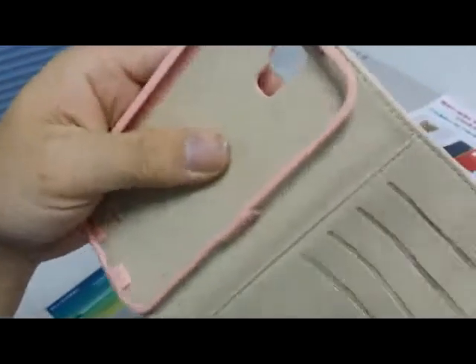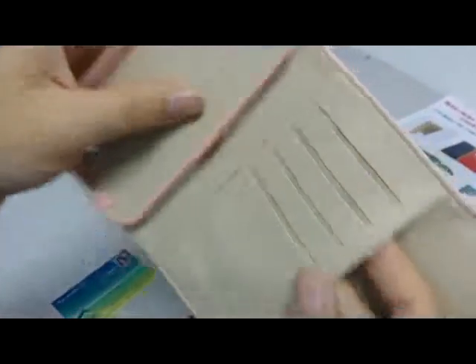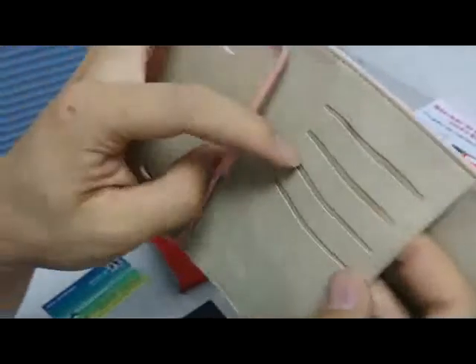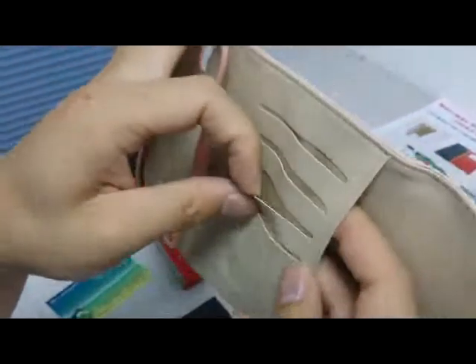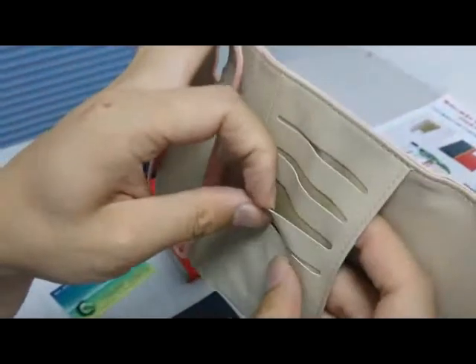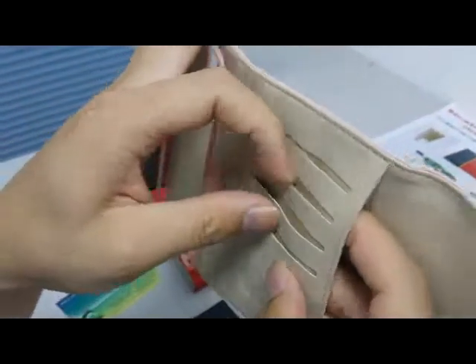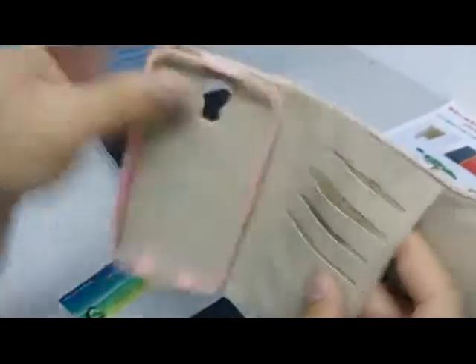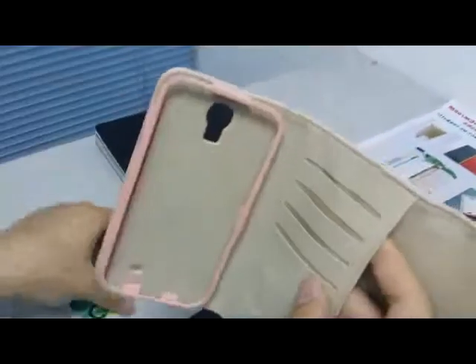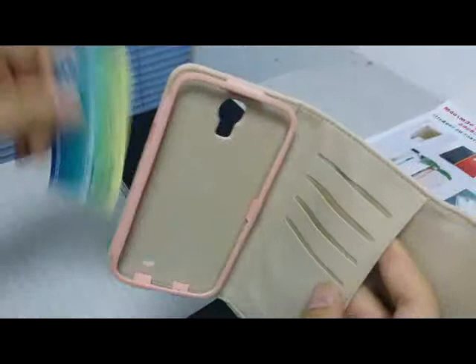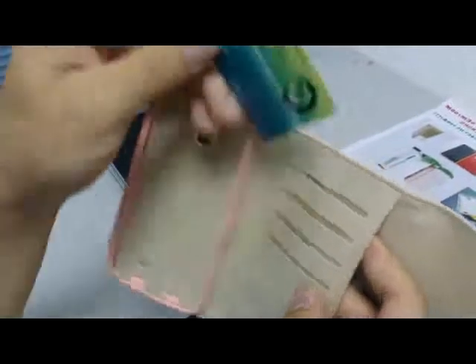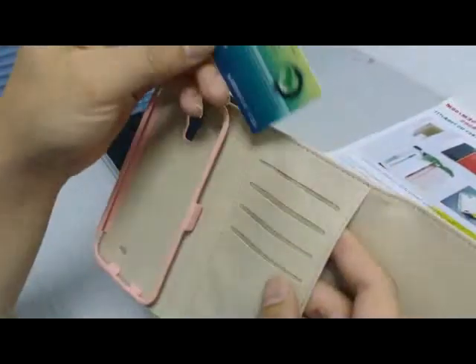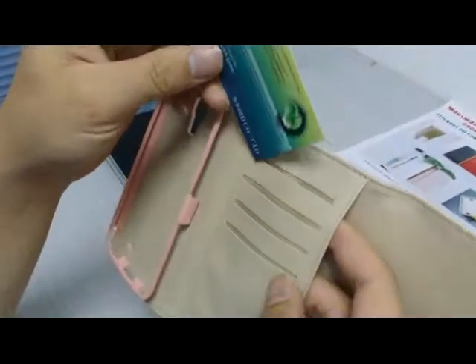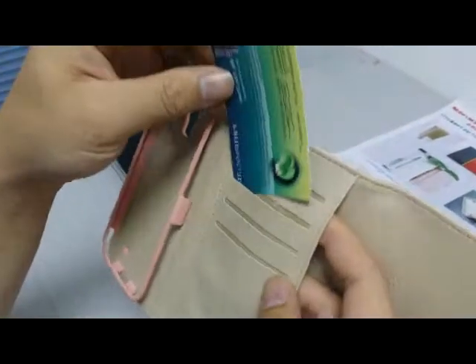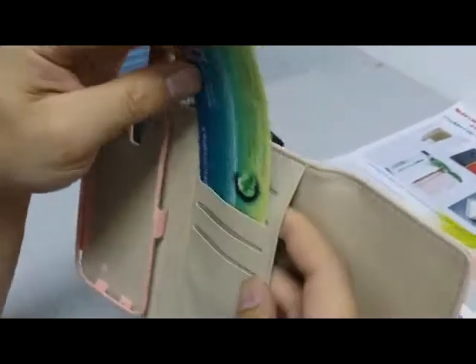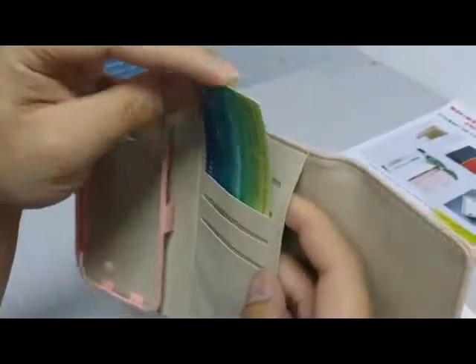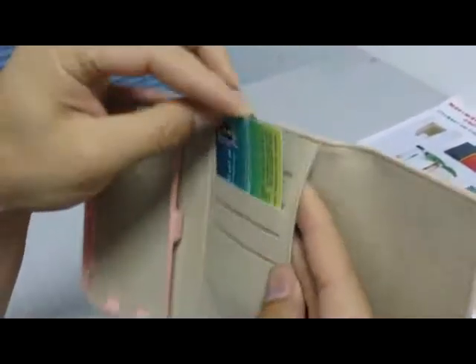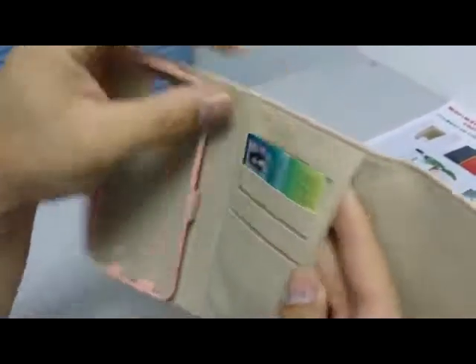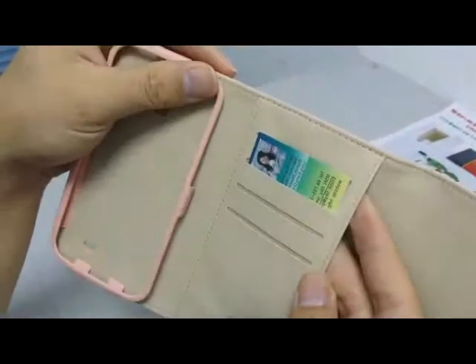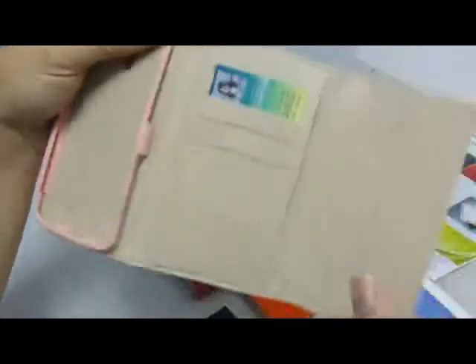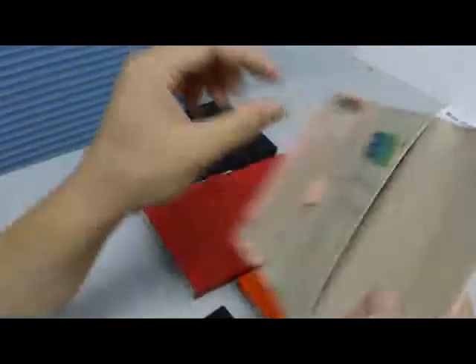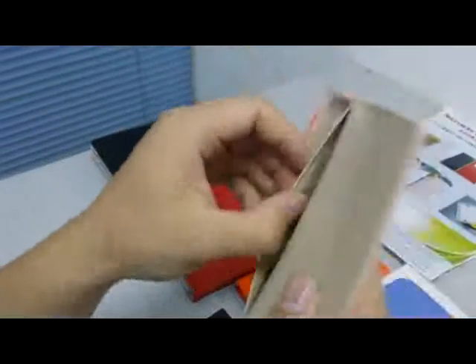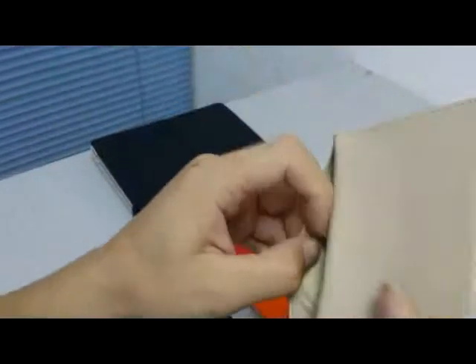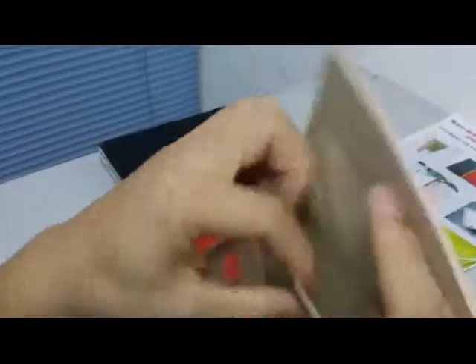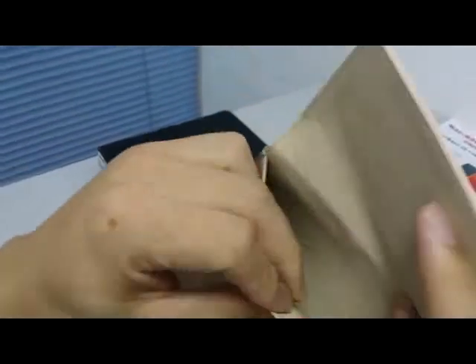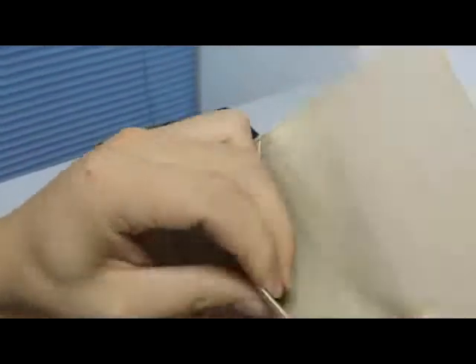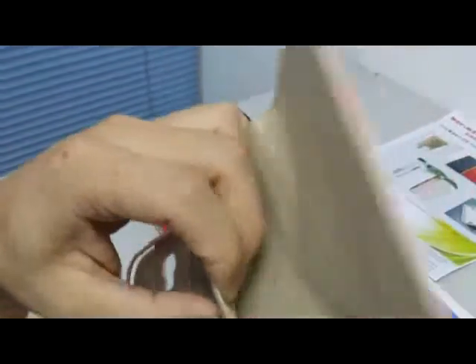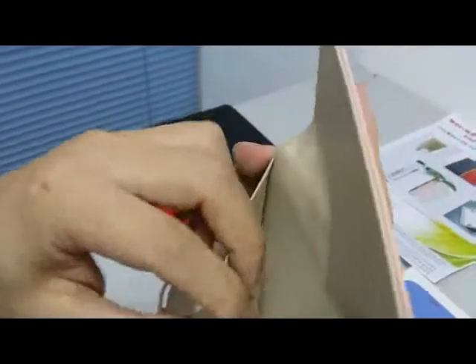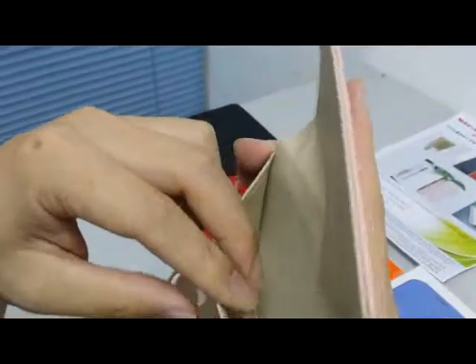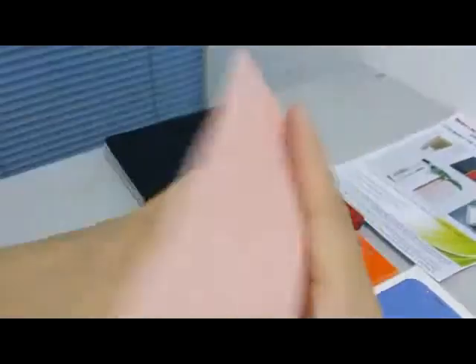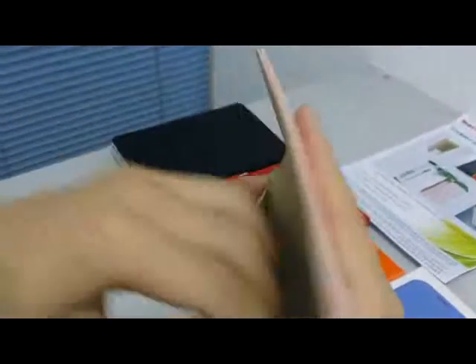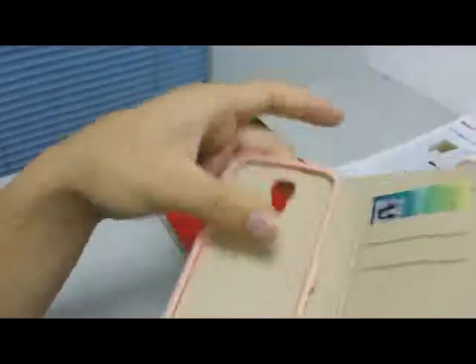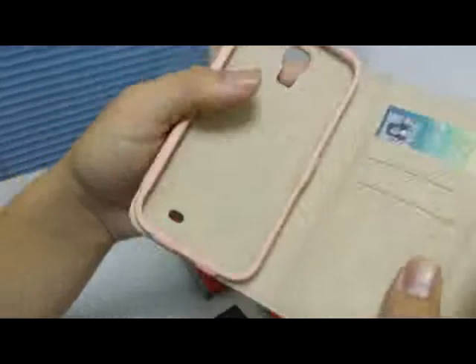And this is the card holder. You can put your card in here. This also has a hold. Beautiful.